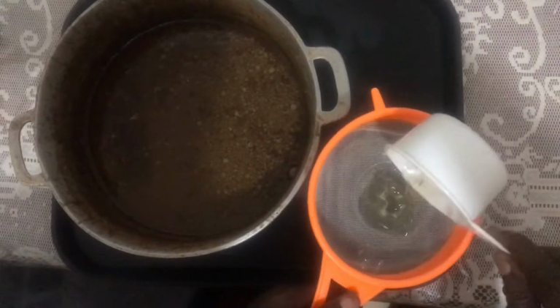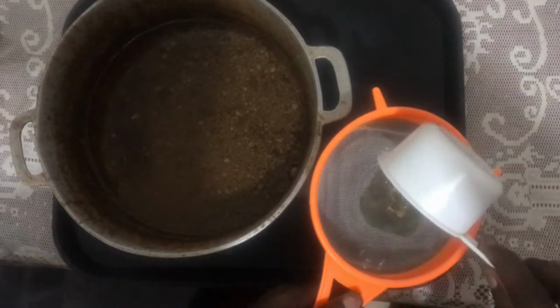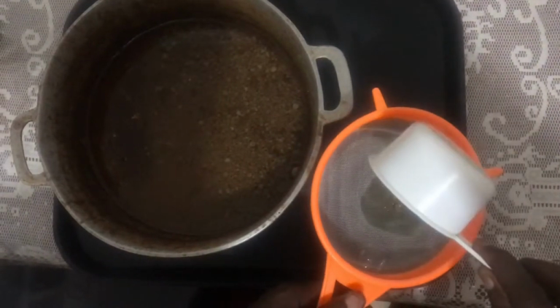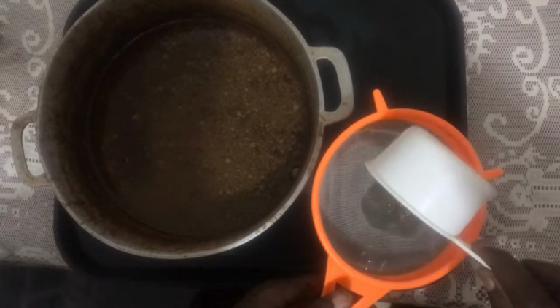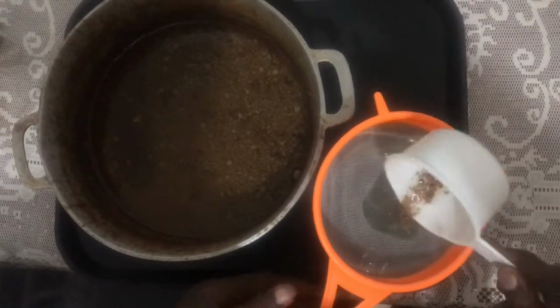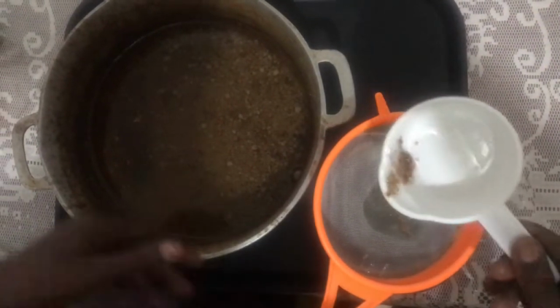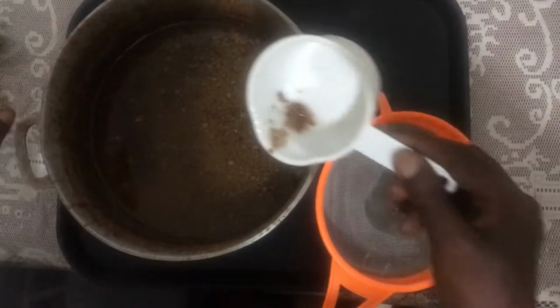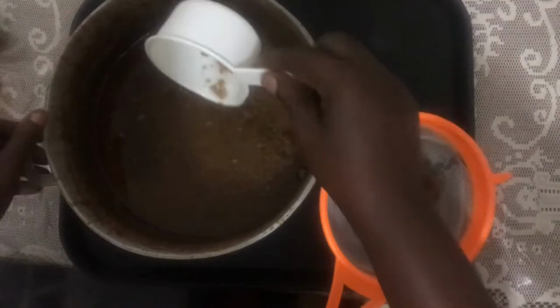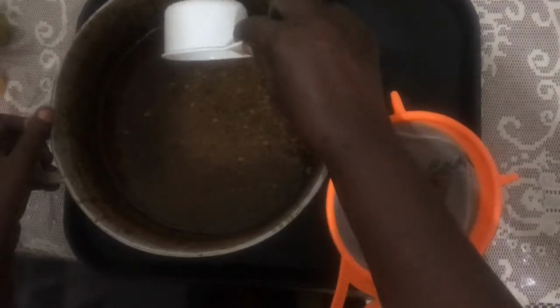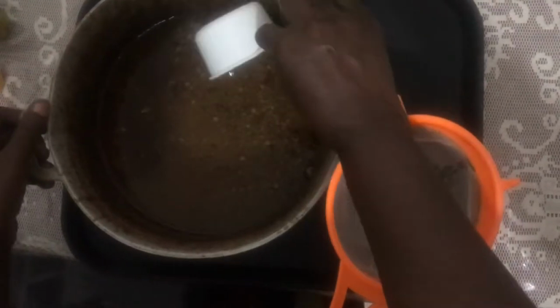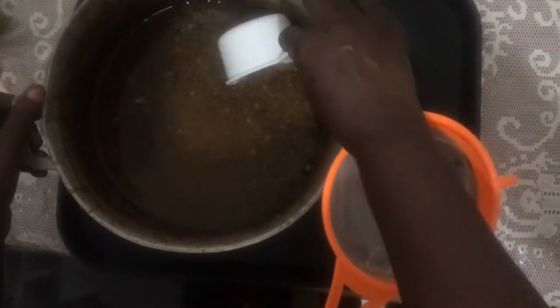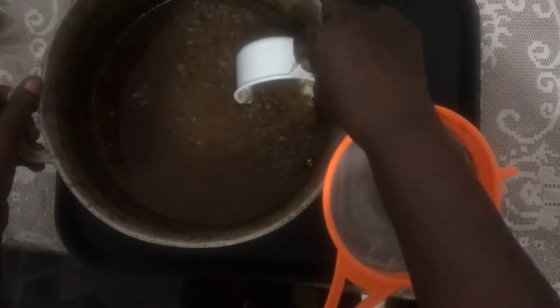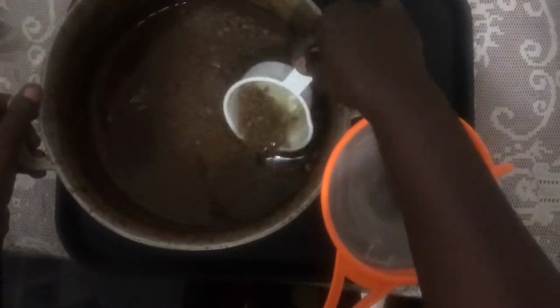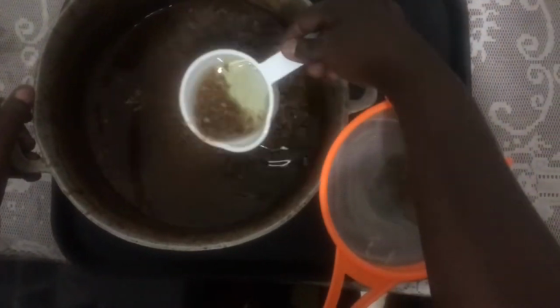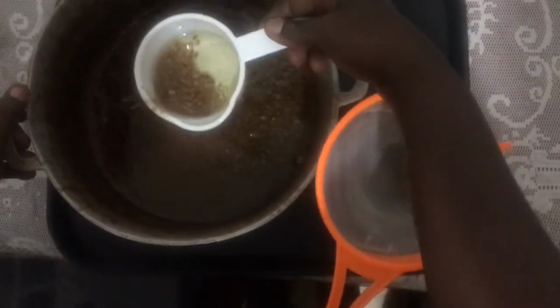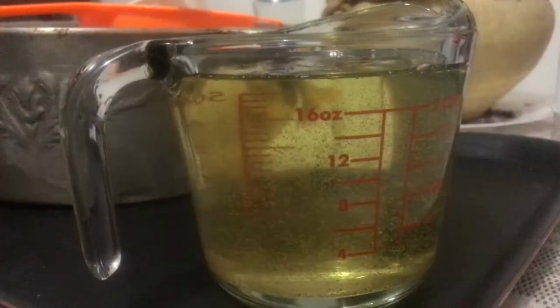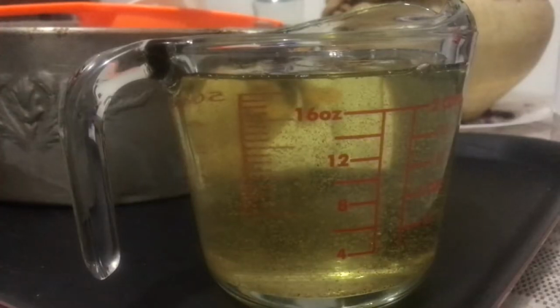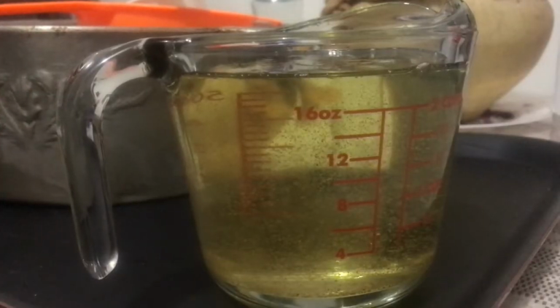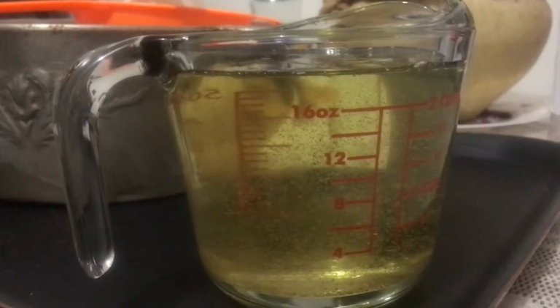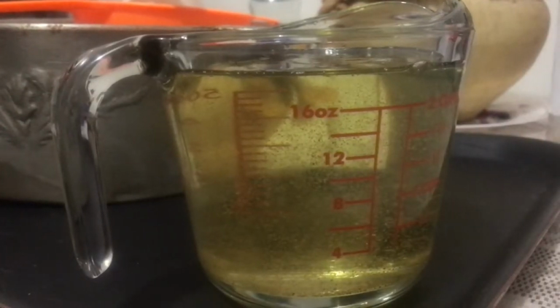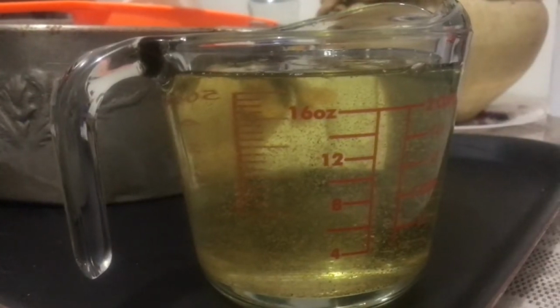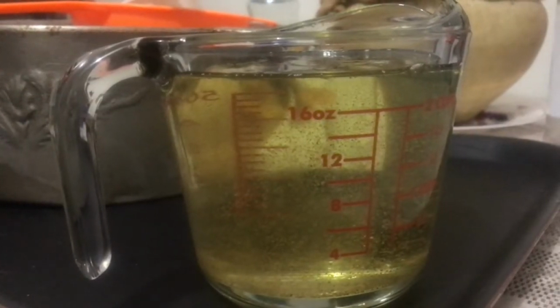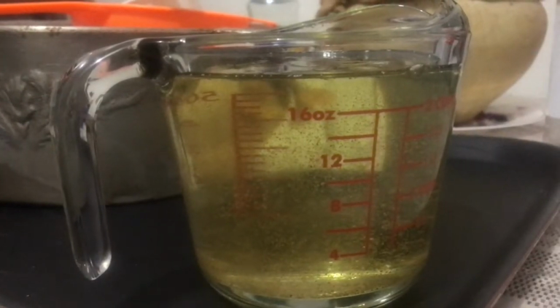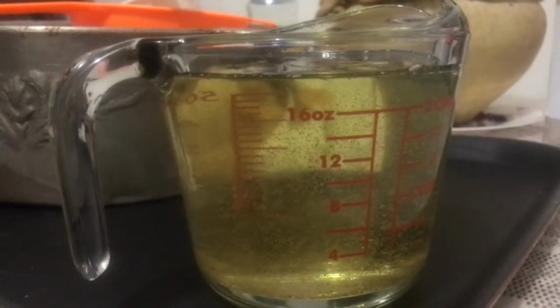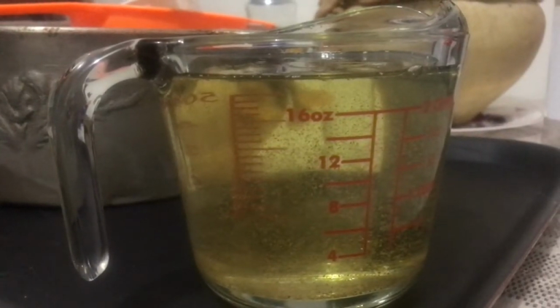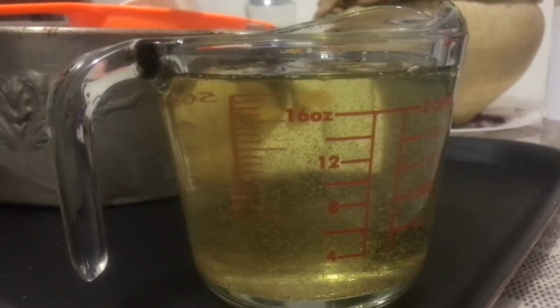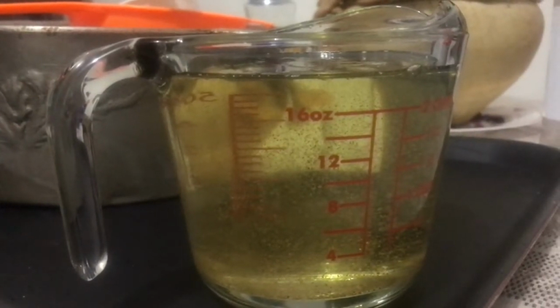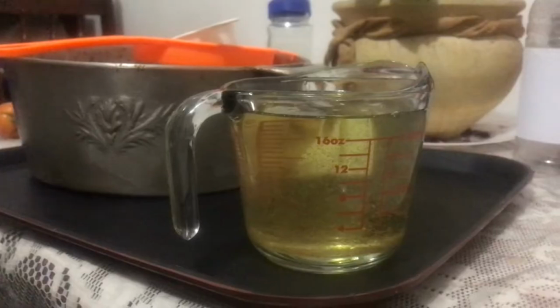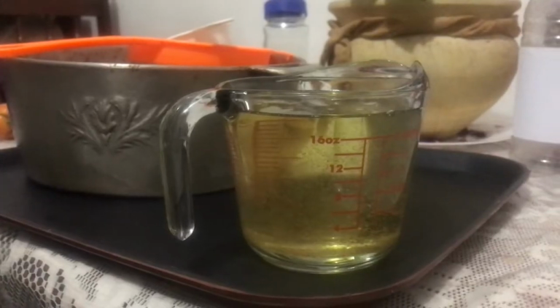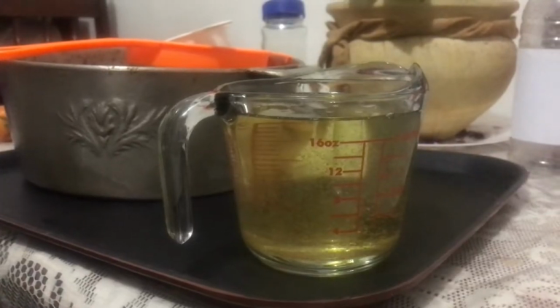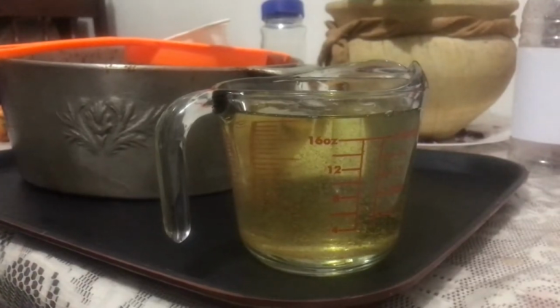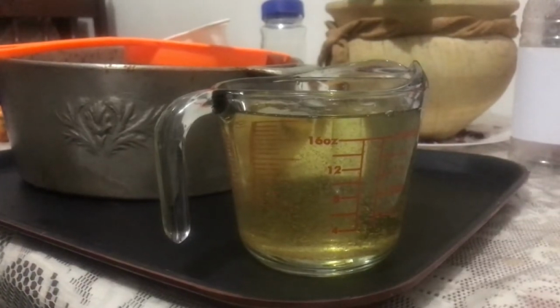Making coconut oil is as simple as that. As you can see, 15 coconuts yielded one and a quarter liters of coconut oil.